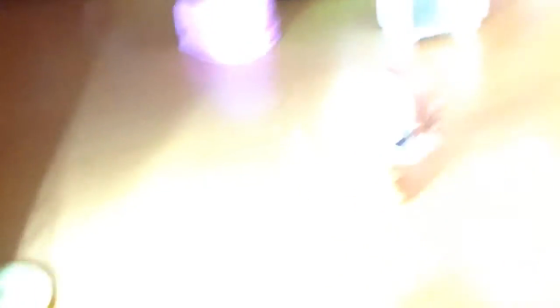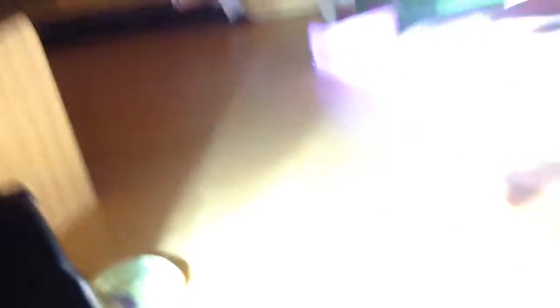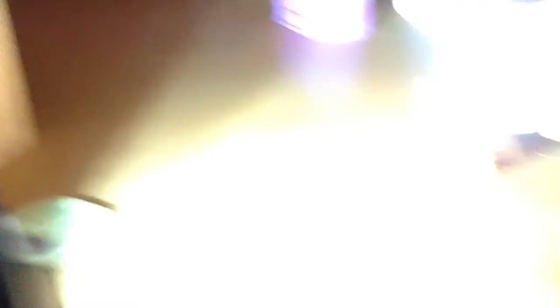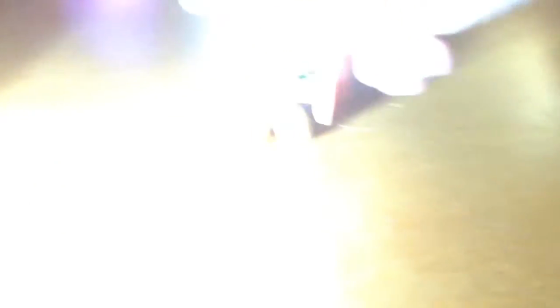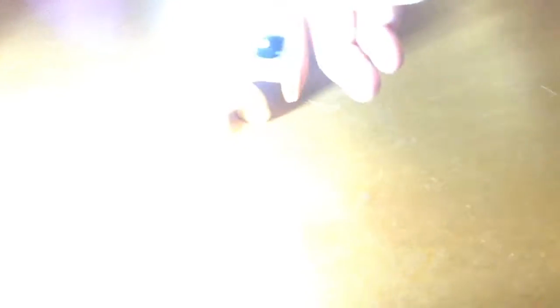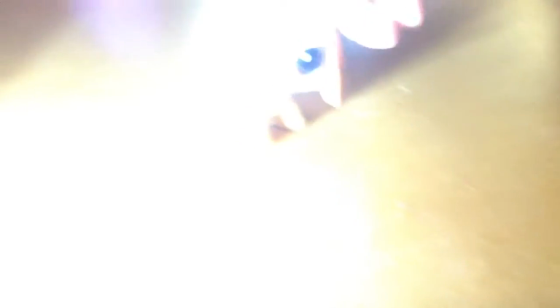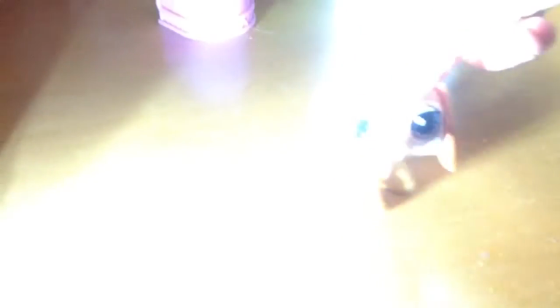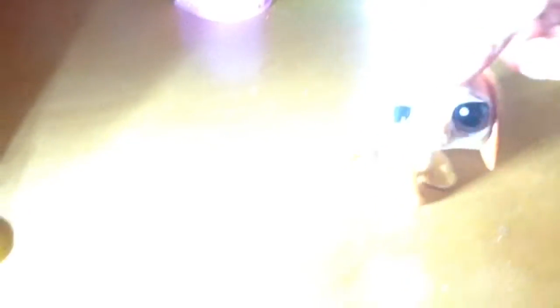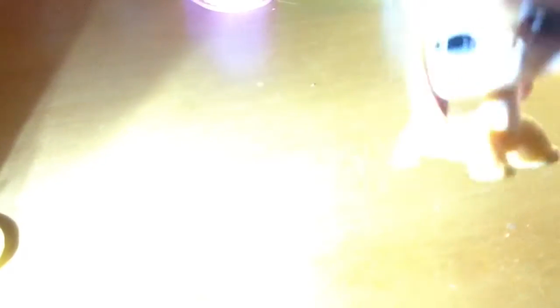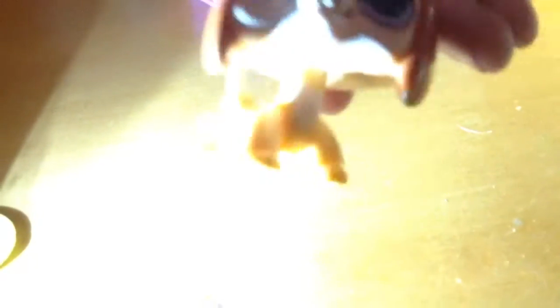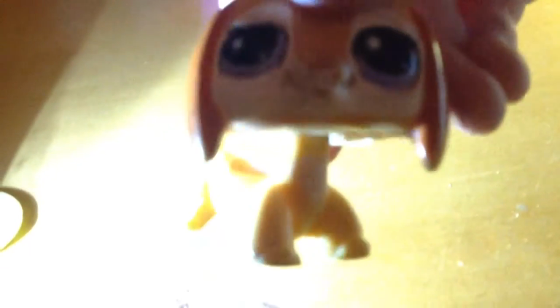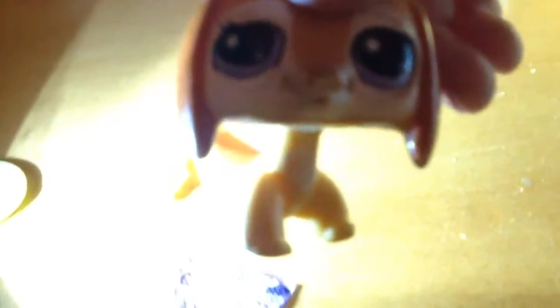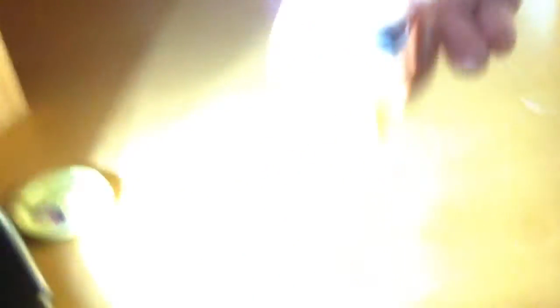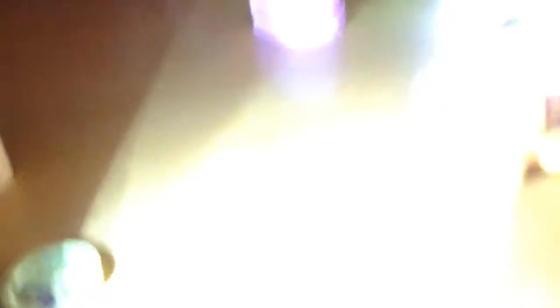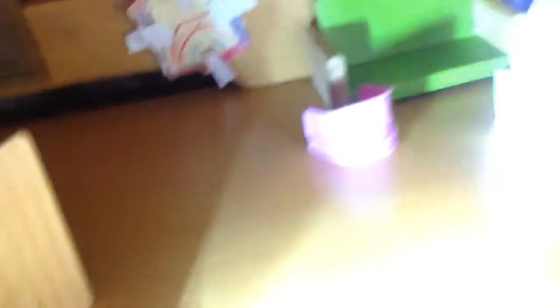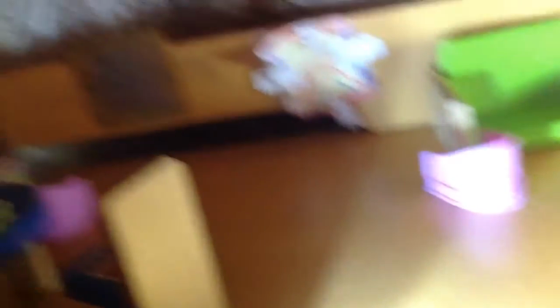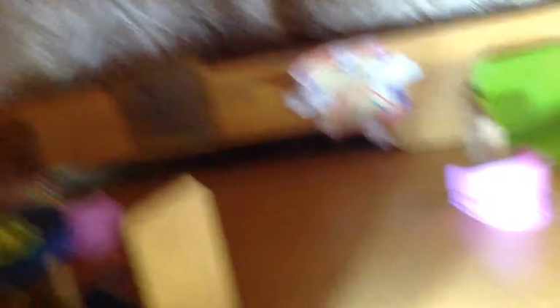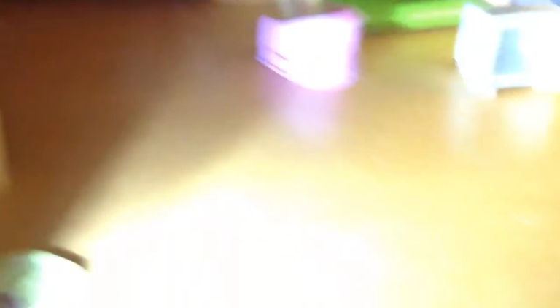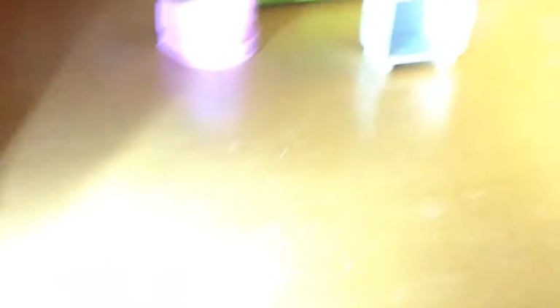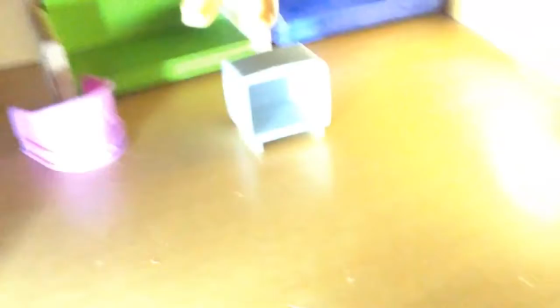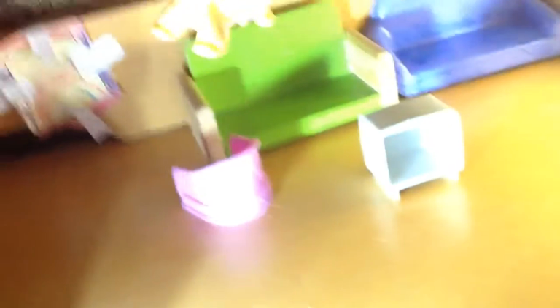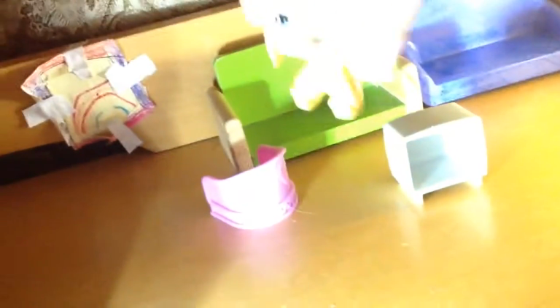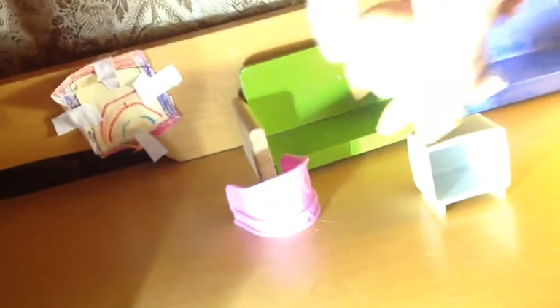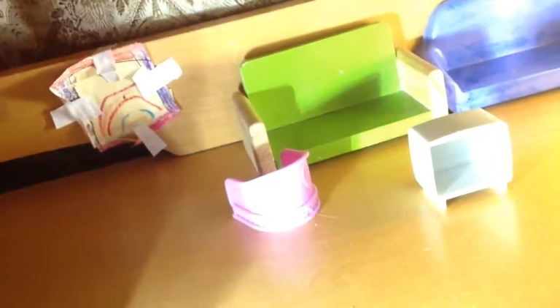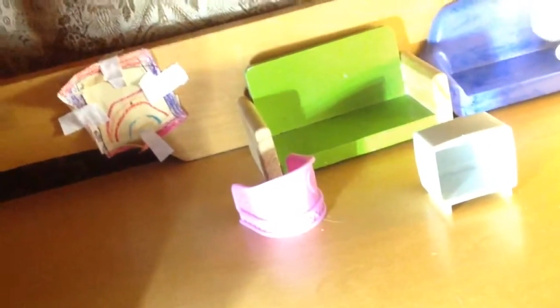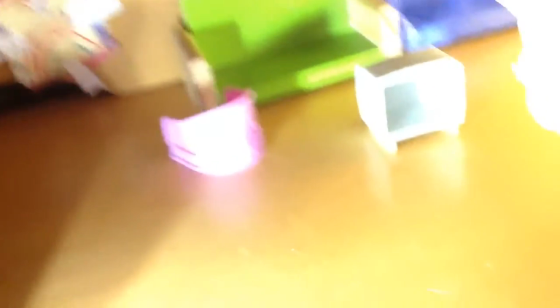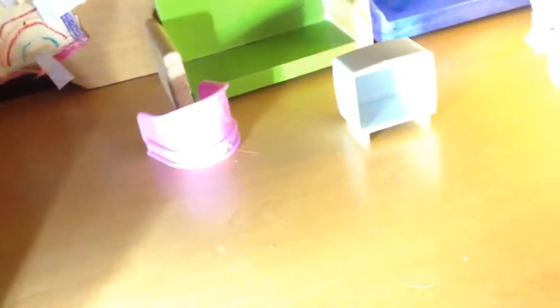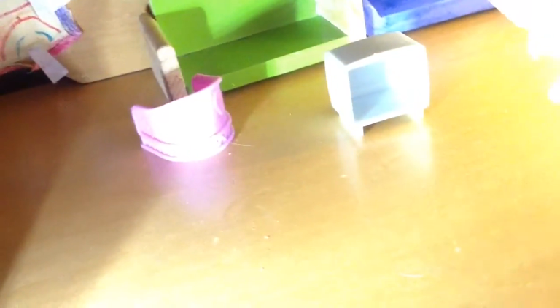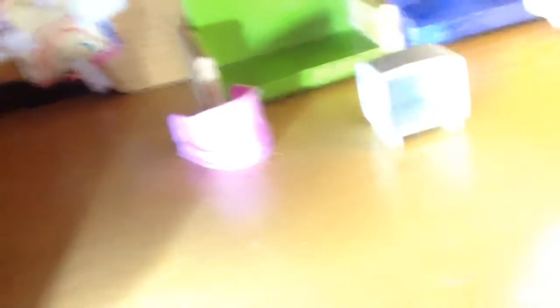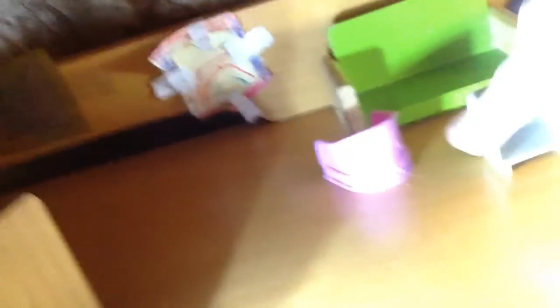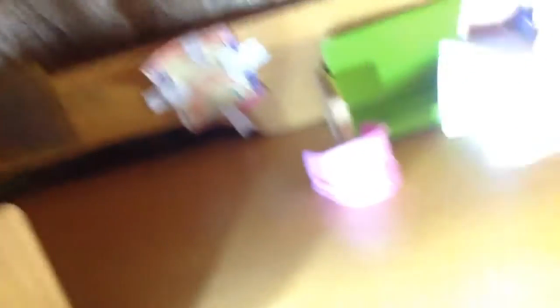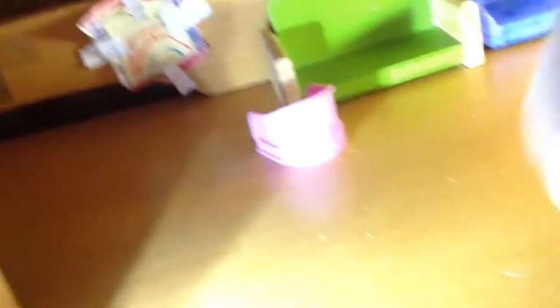Sorry if it's super bright, but this is the thing. Here's a couch — that green couch and that couch. There's a TV.